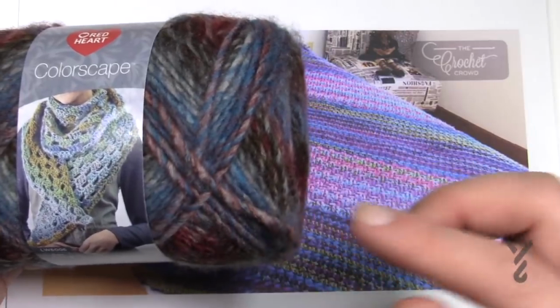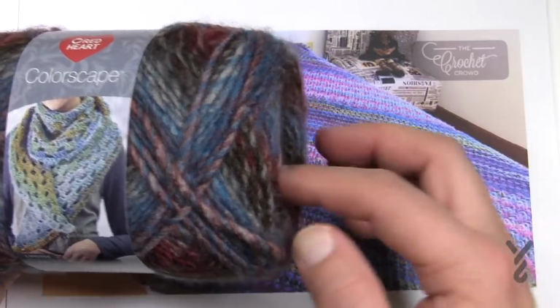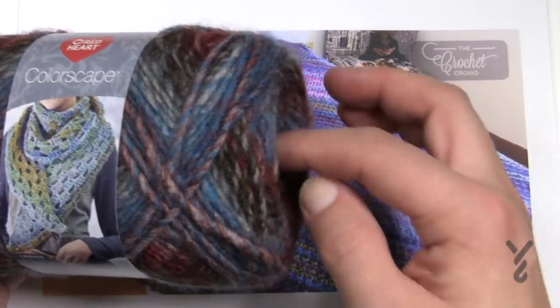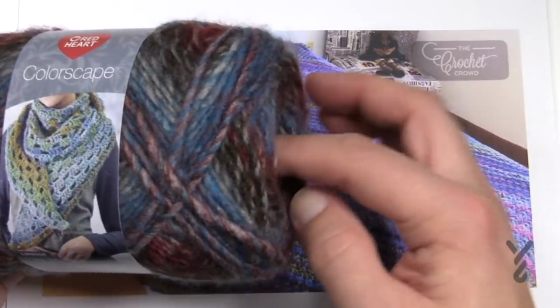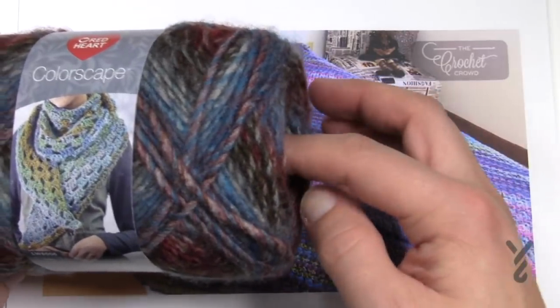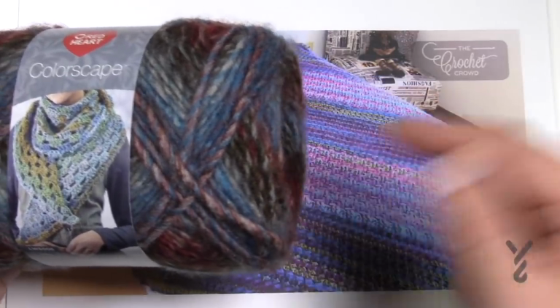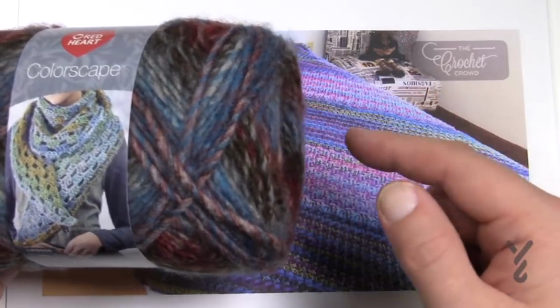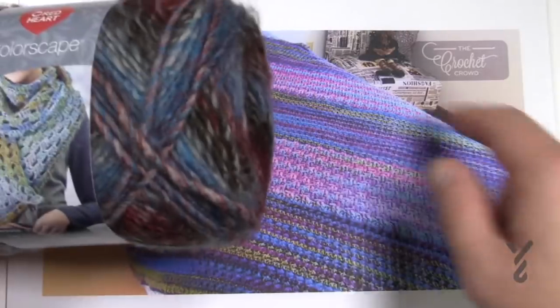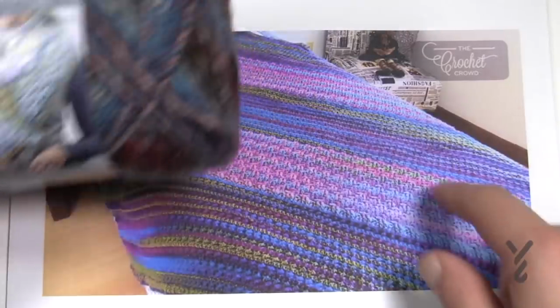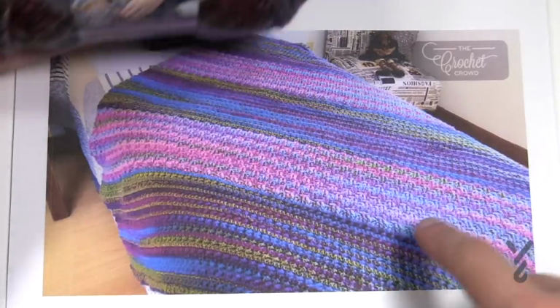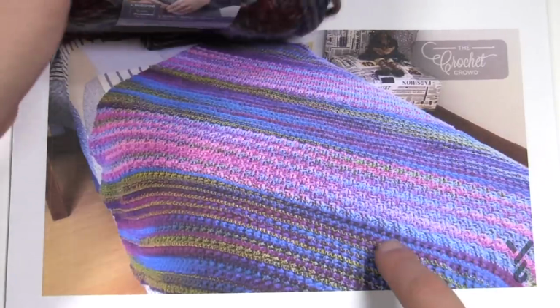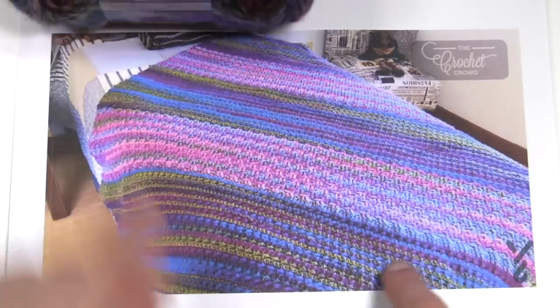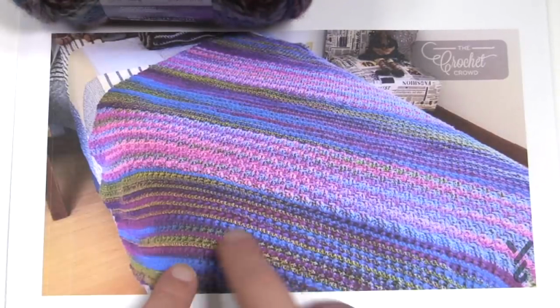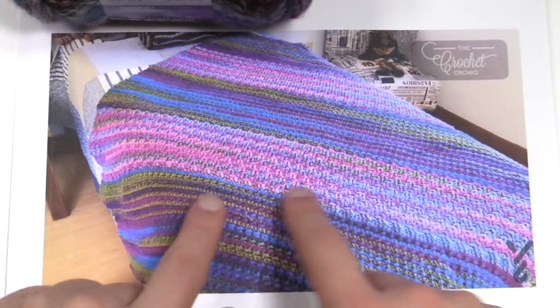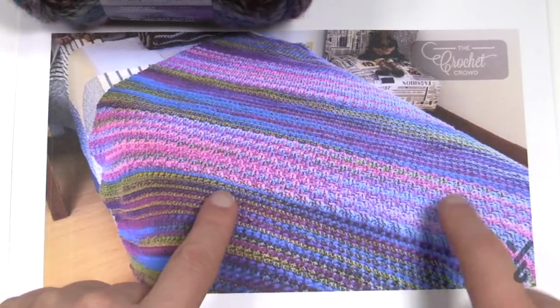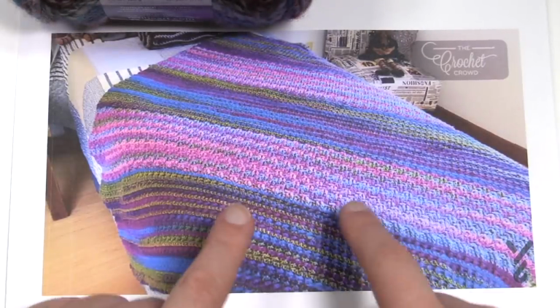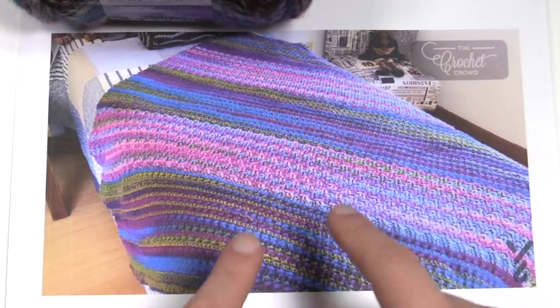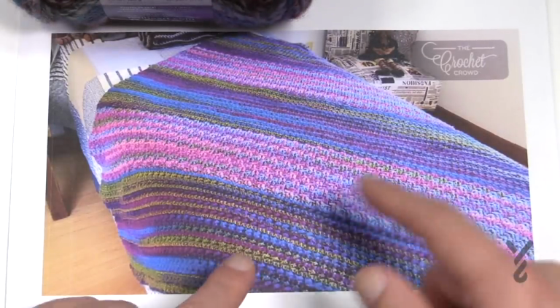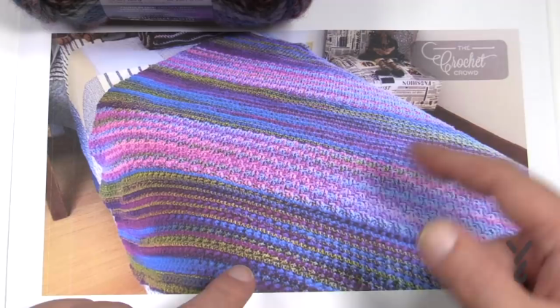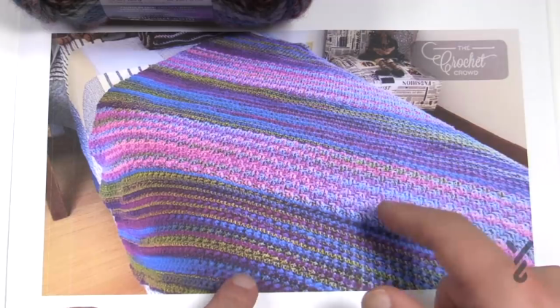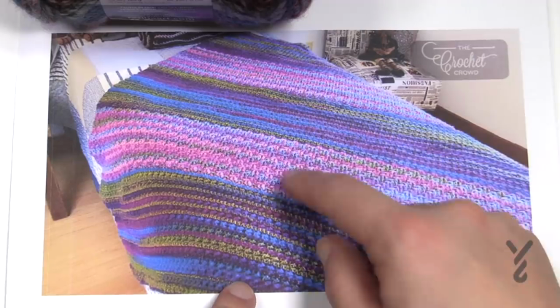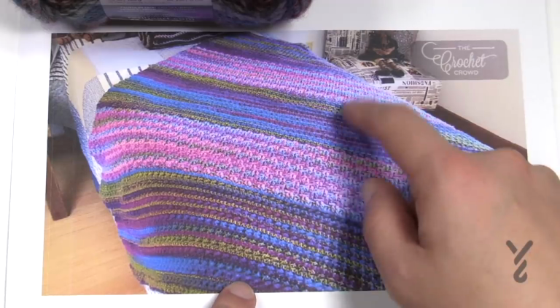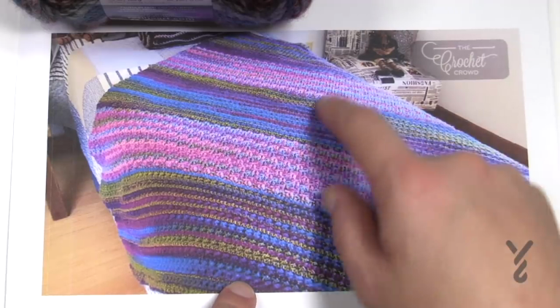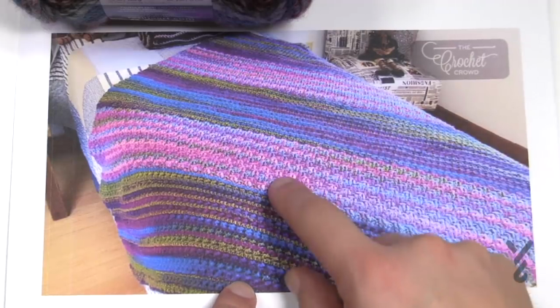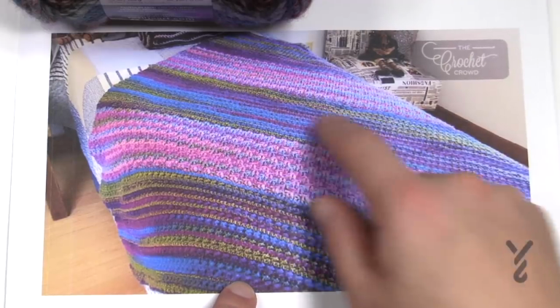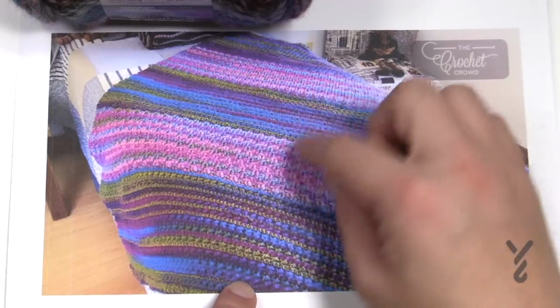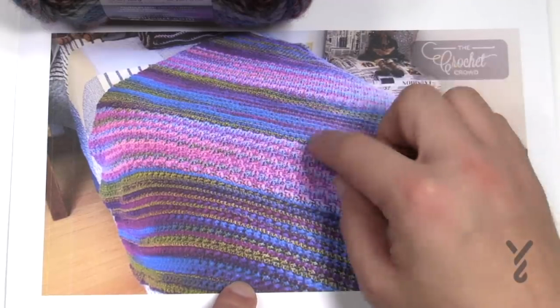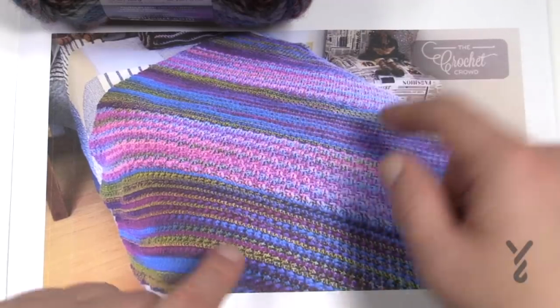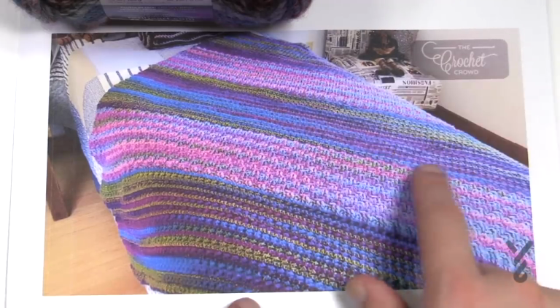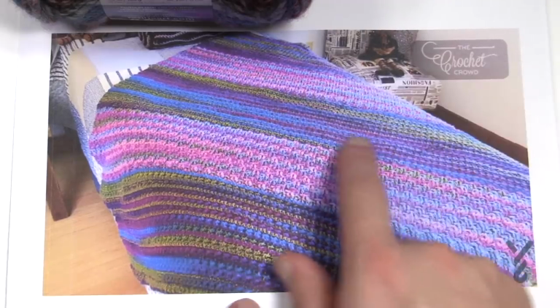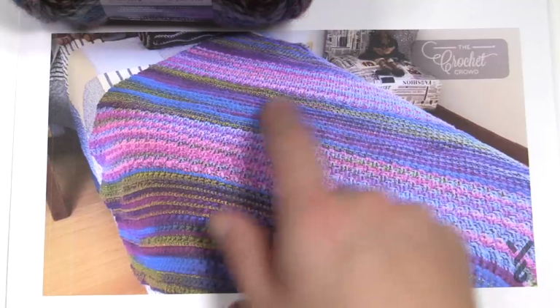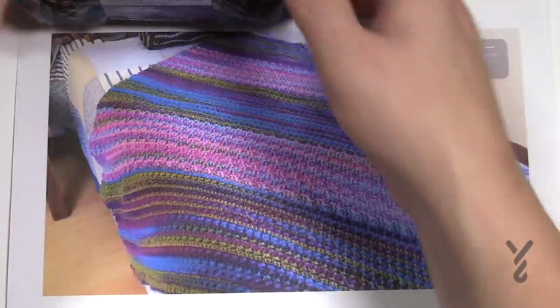Sometimes I have to pull out a little extra from the middle to get close to that color, and then I inject that other color back into the project at a later time. When you look at it you don't see any obvious changes between balls other than completely different colors within the panel work — everything transitions perfectly.